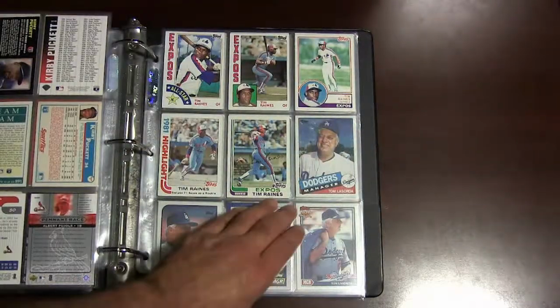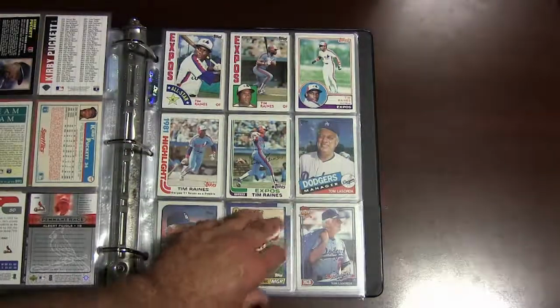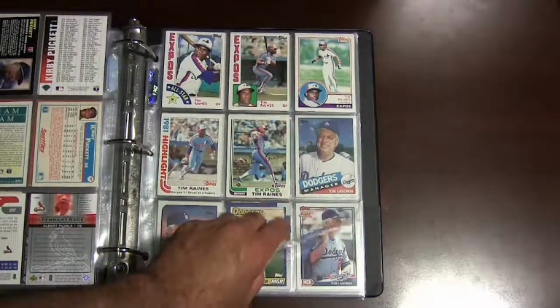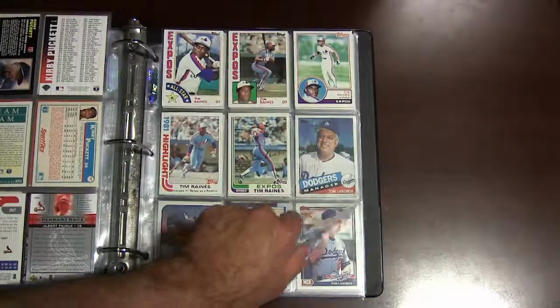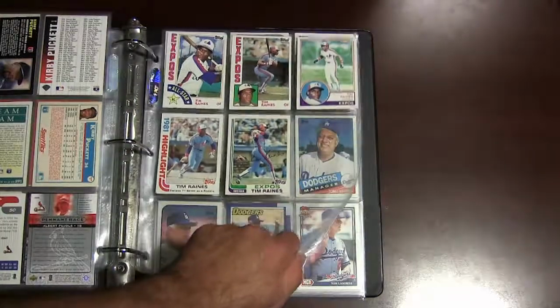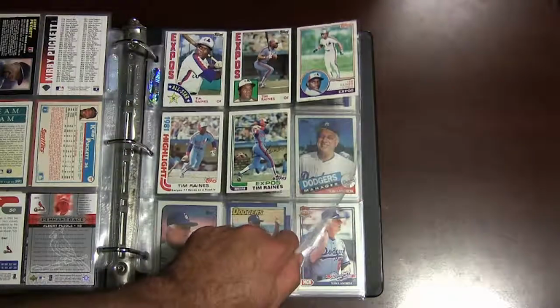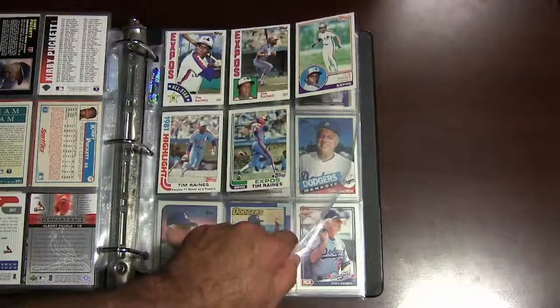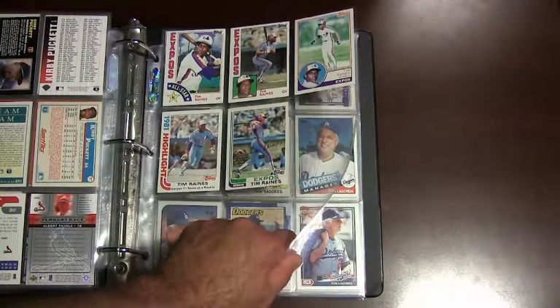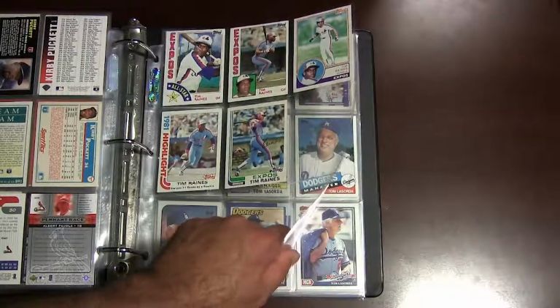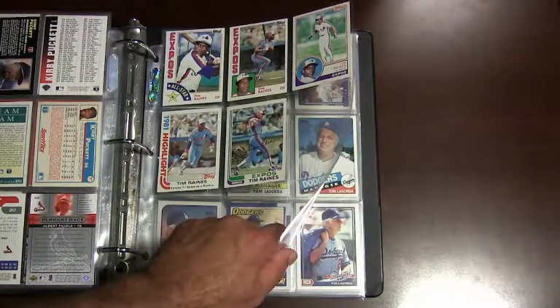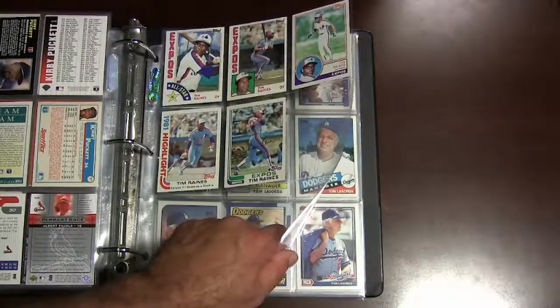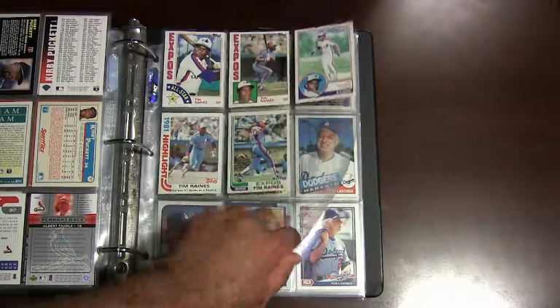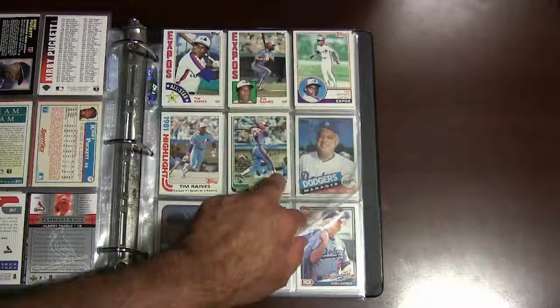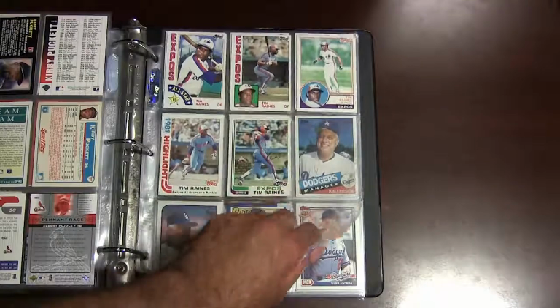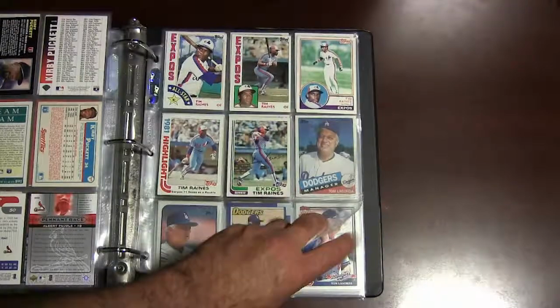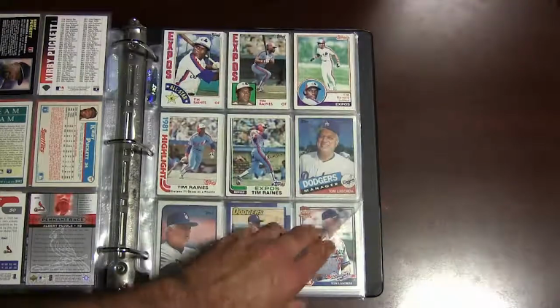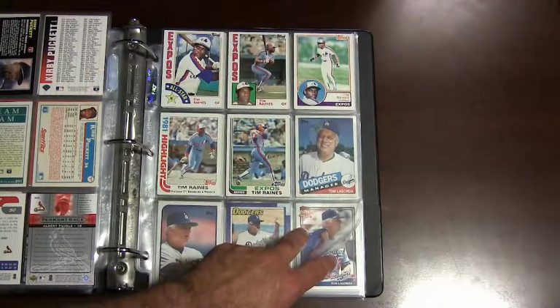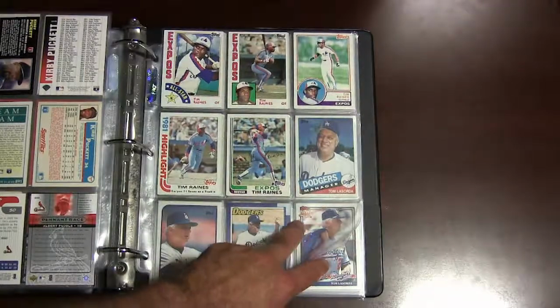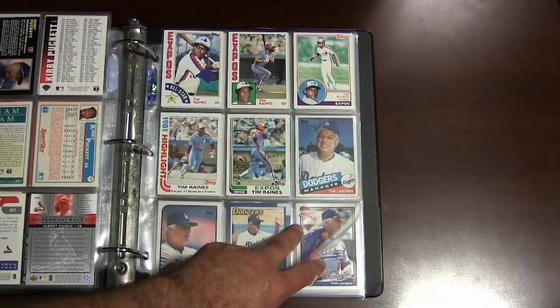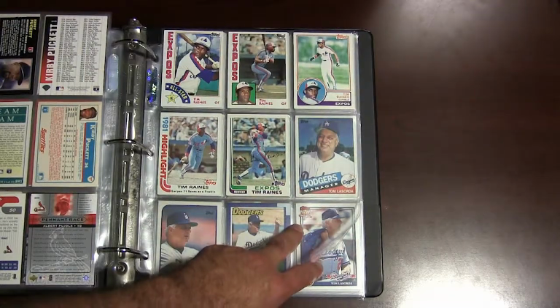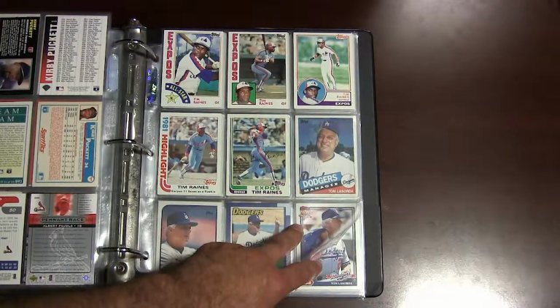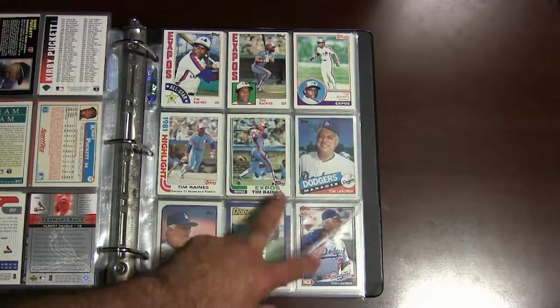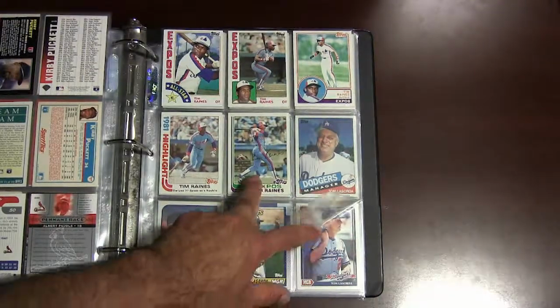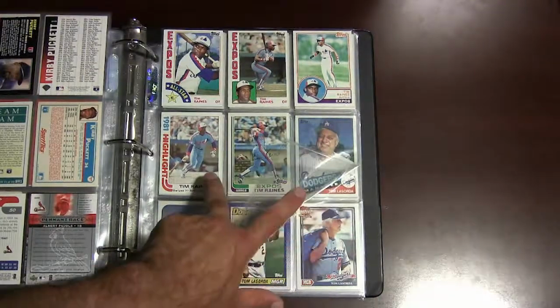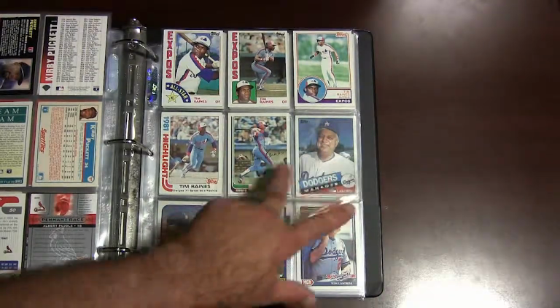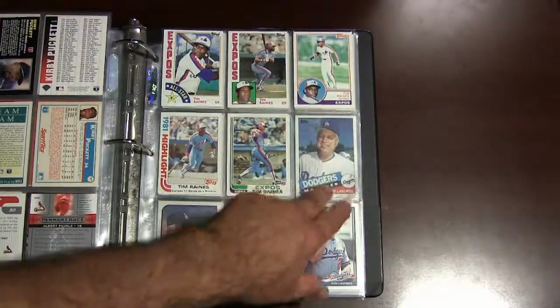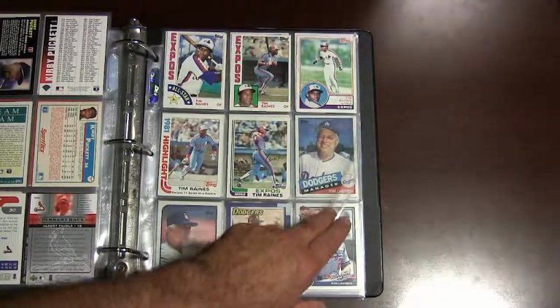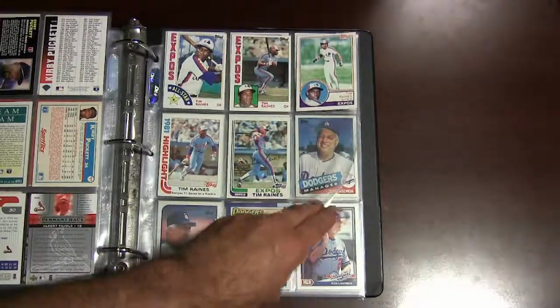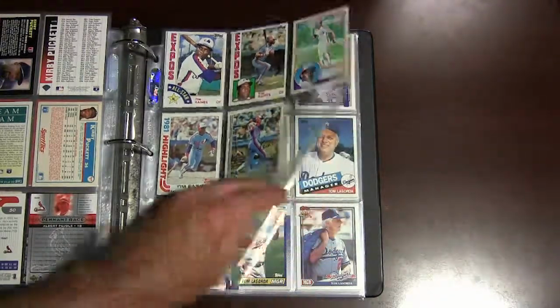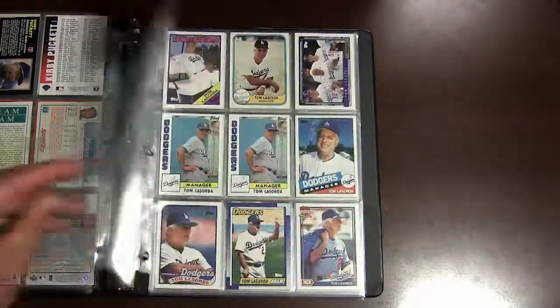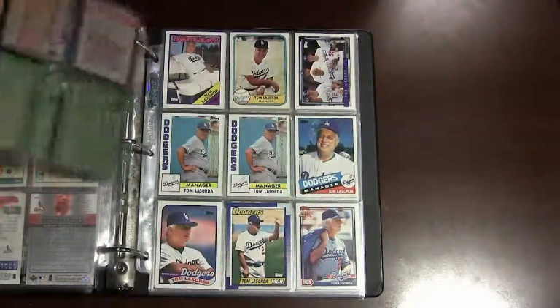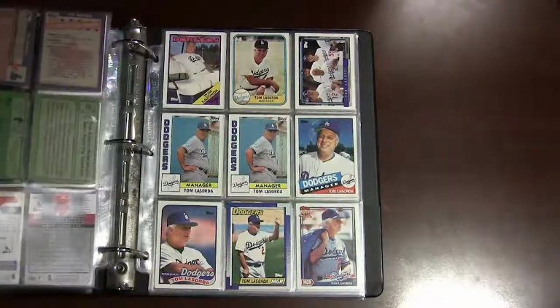Tim Raines — recent Hall of Famer. This is a couple of his early cards; his rookie was 1981. These are his '82, '83, and '84 Topps cards.